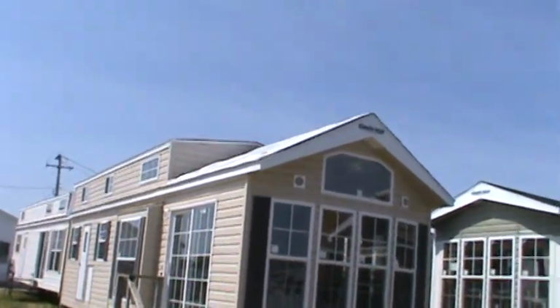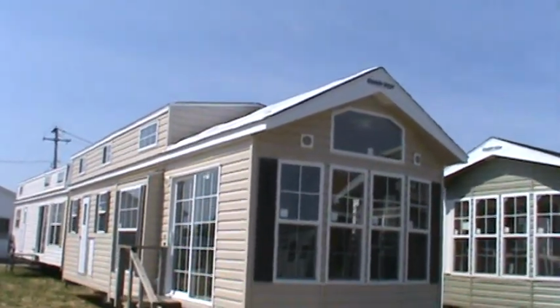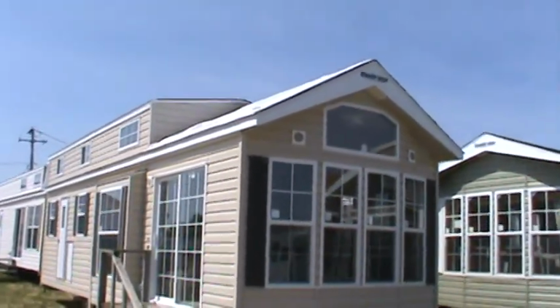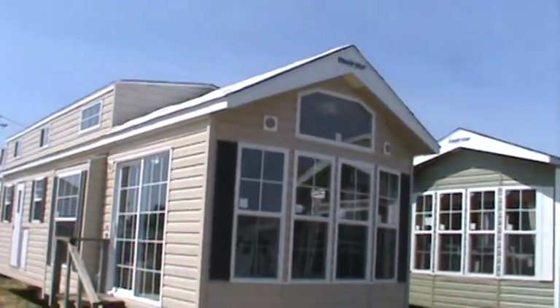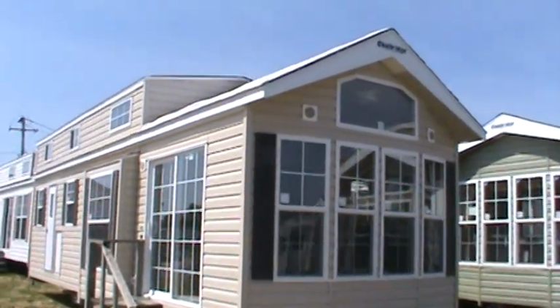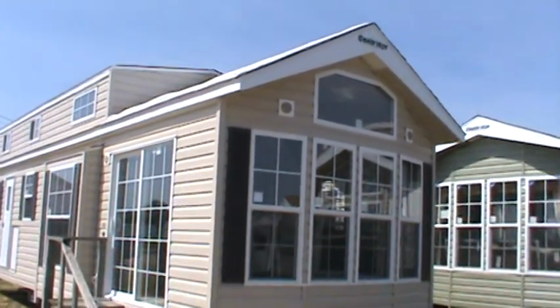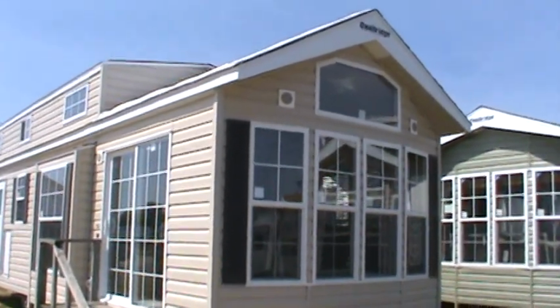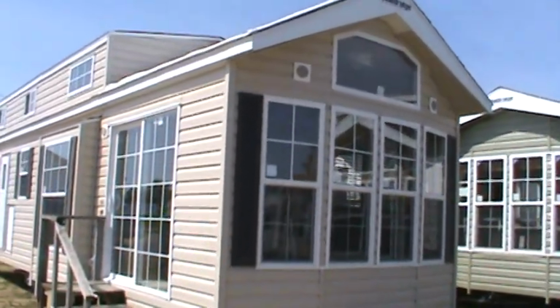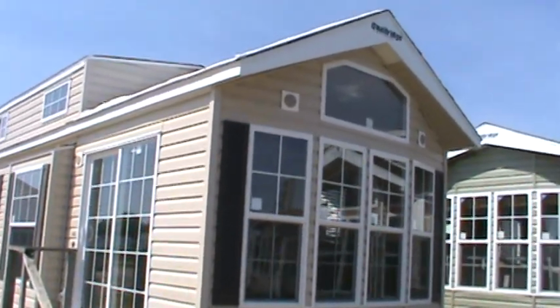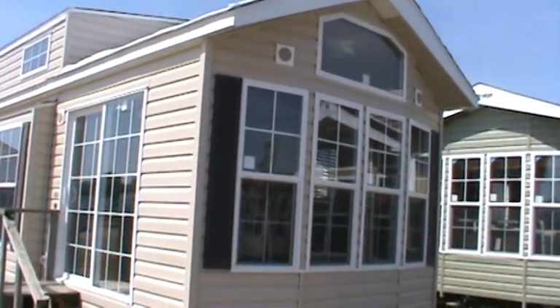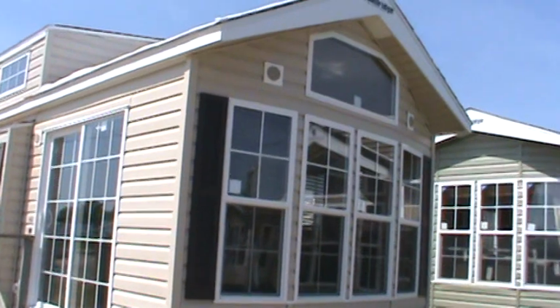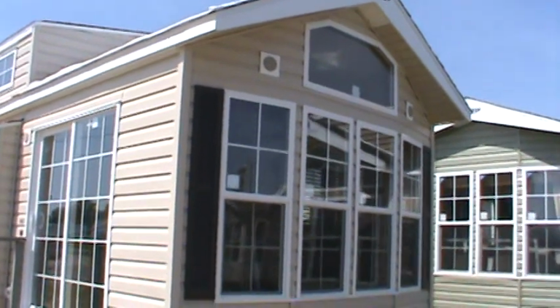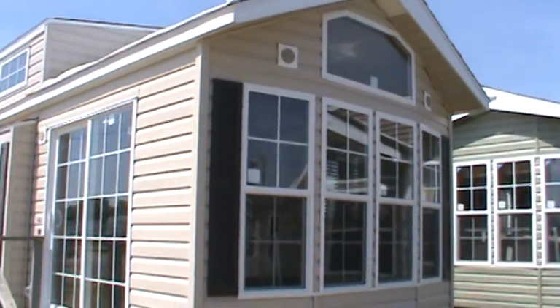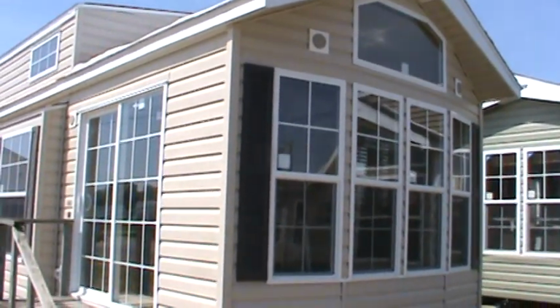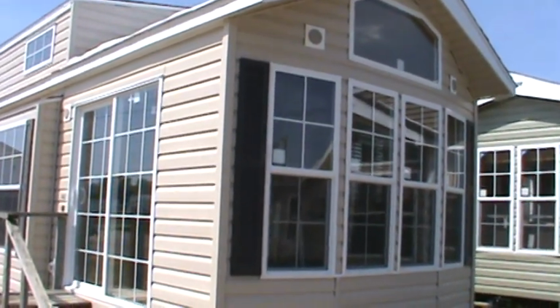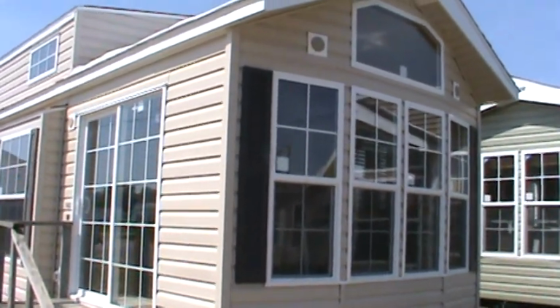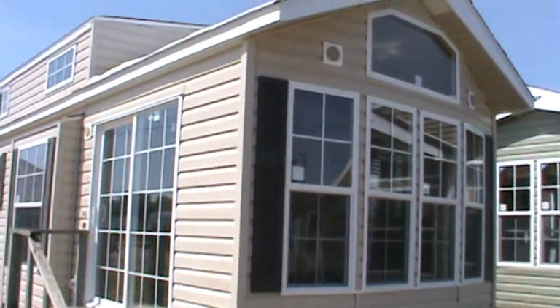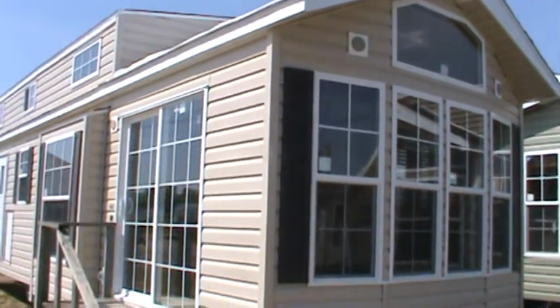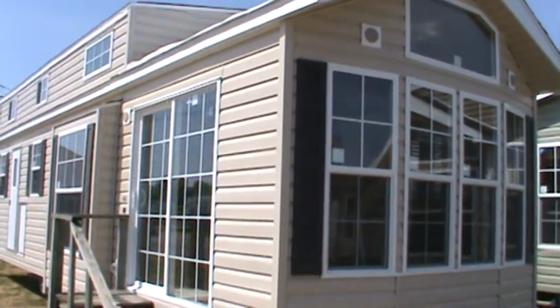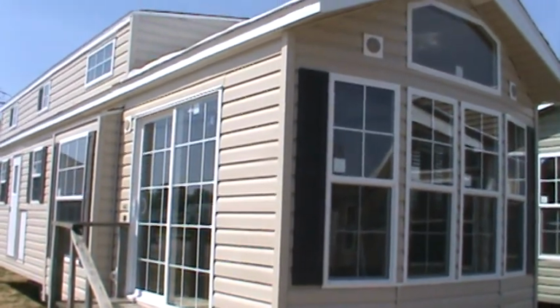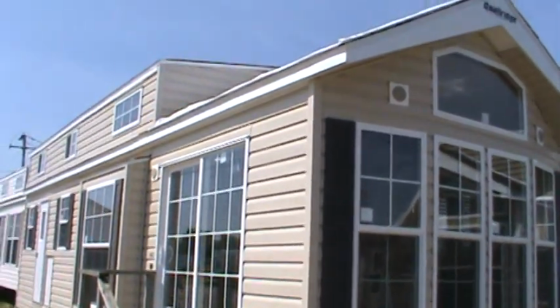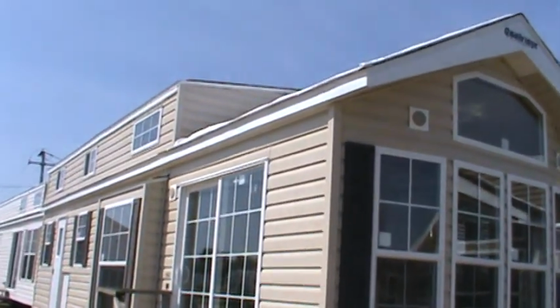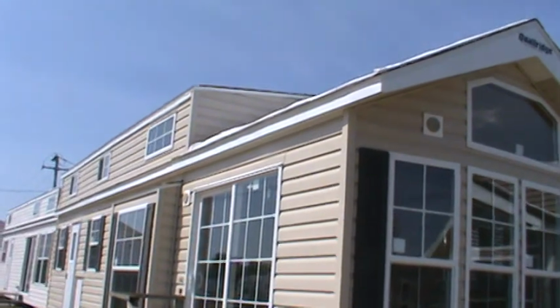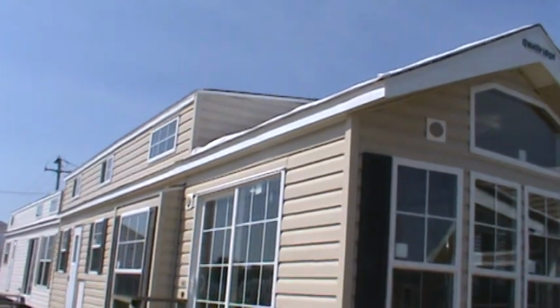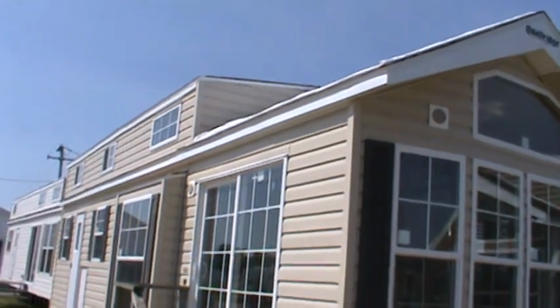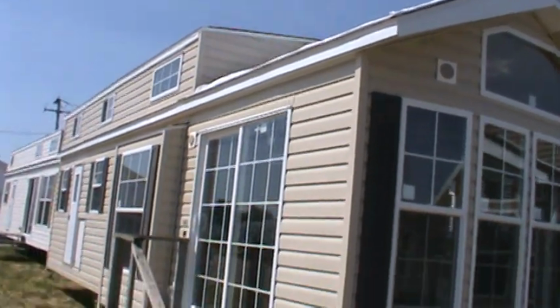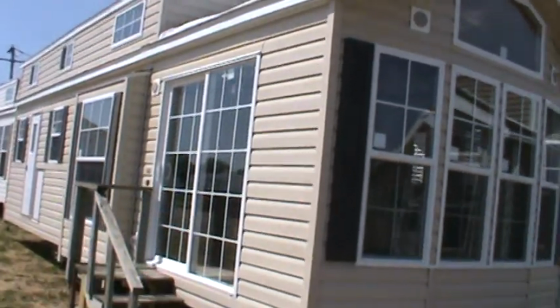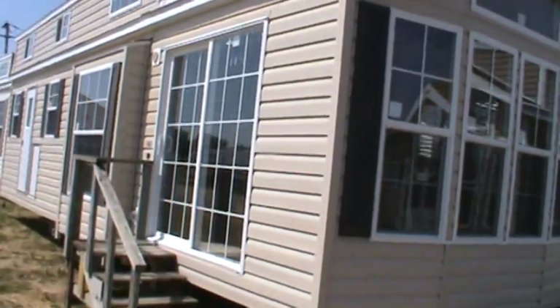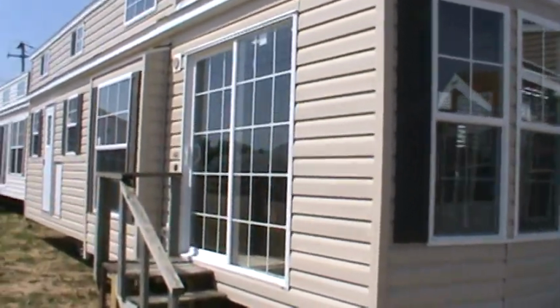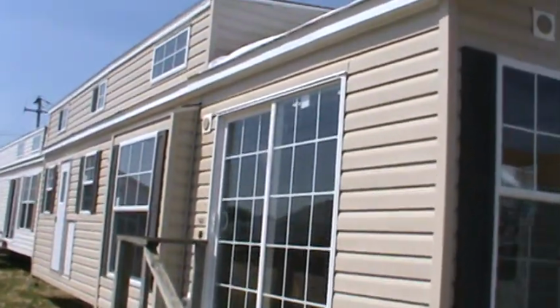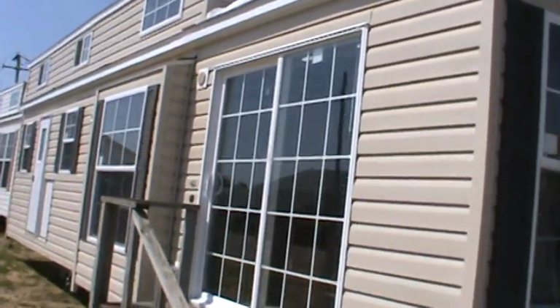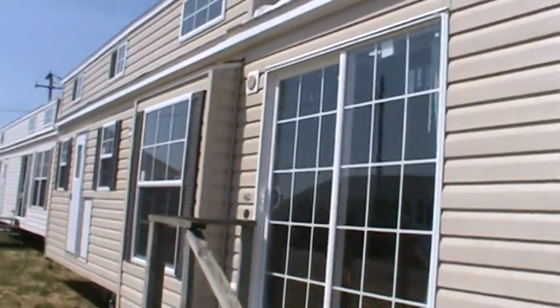This is a 2013 Quail Ridge 39CBDL-3T. The 3T means it's got an extra tall loft that measures about 48 inches.